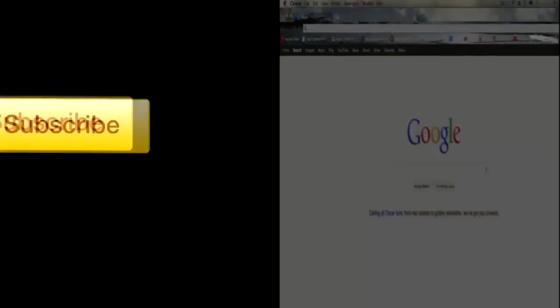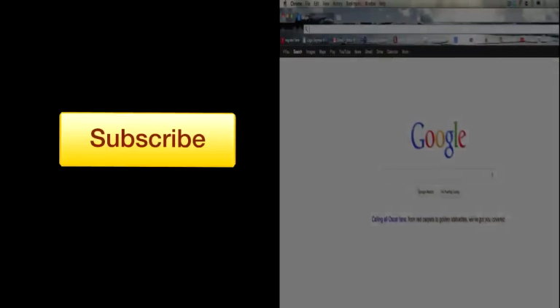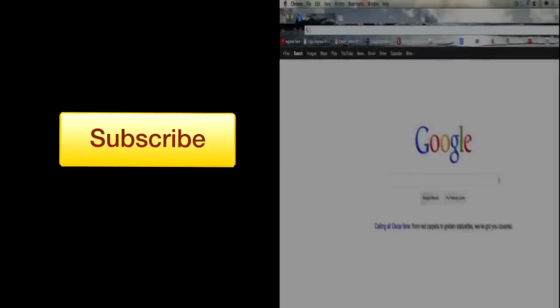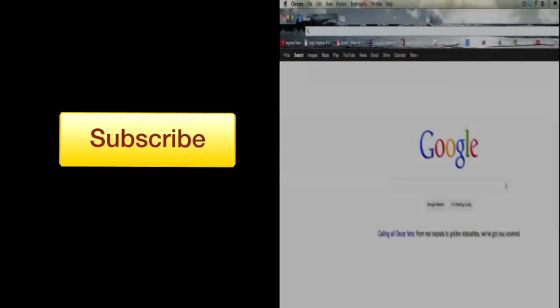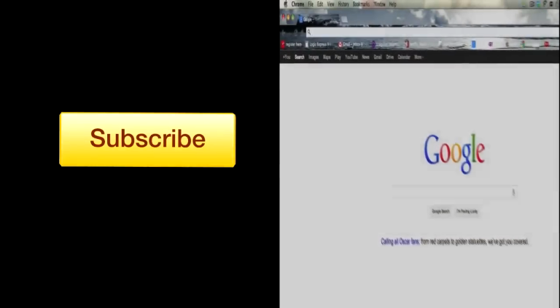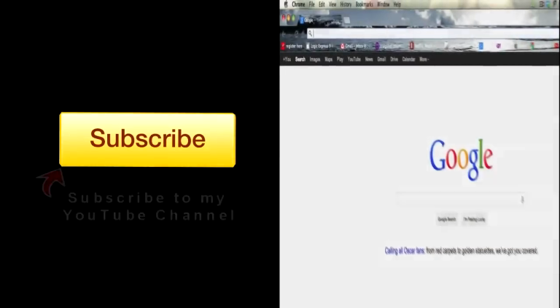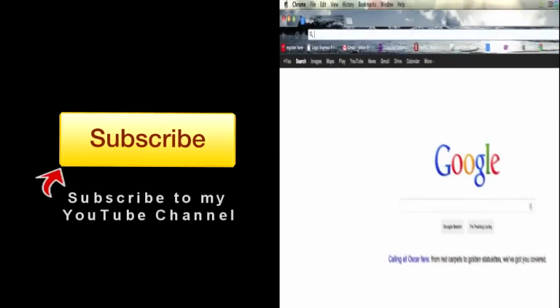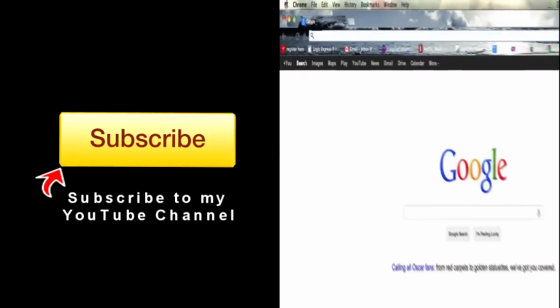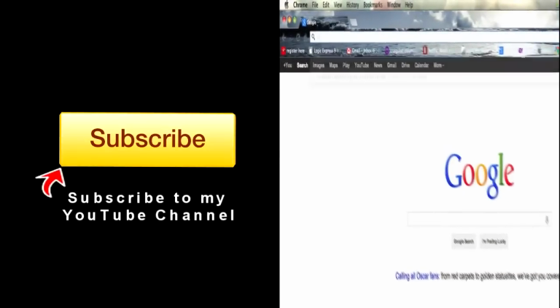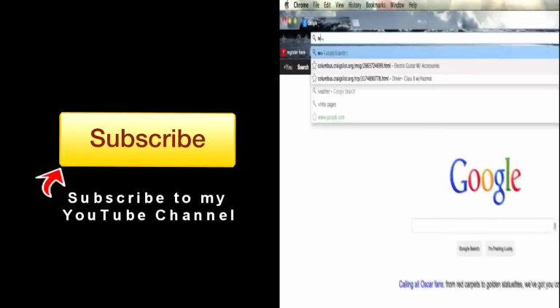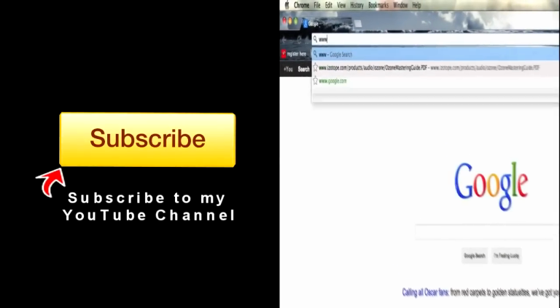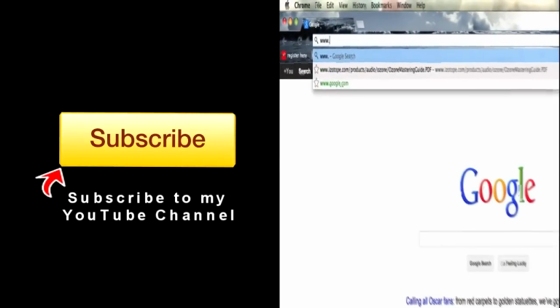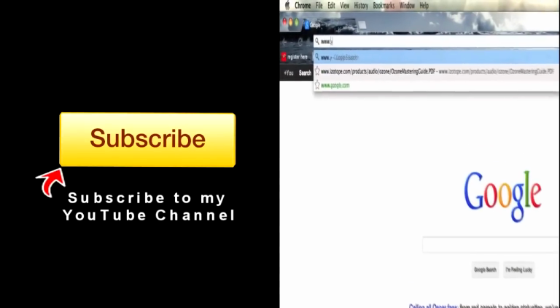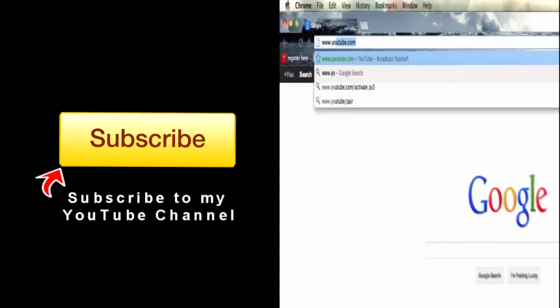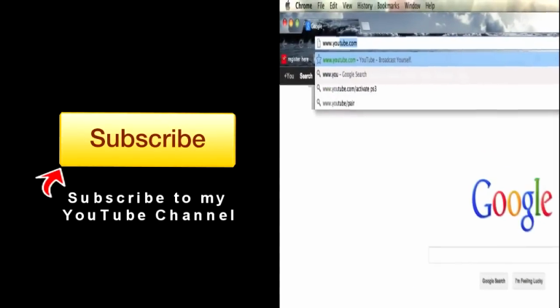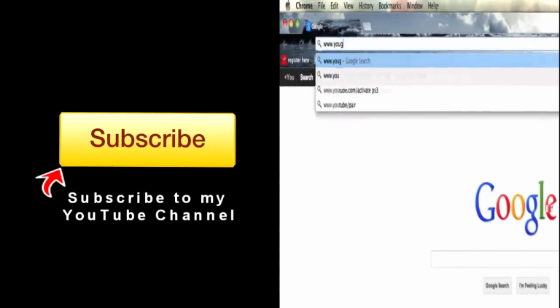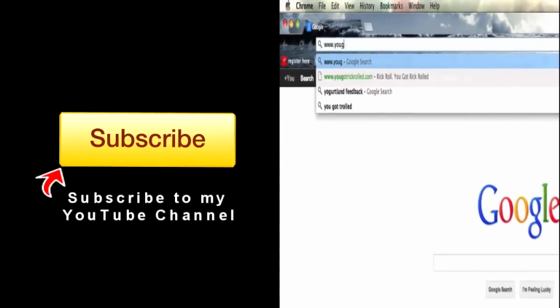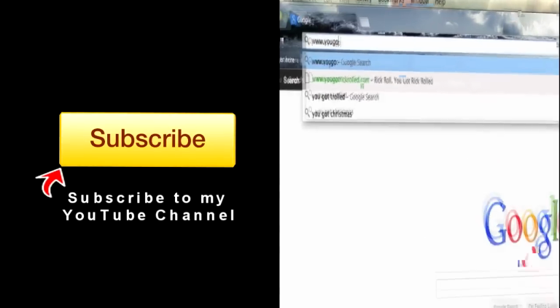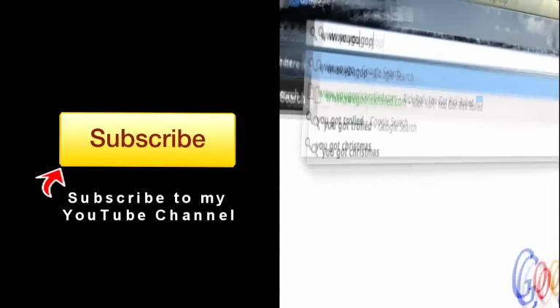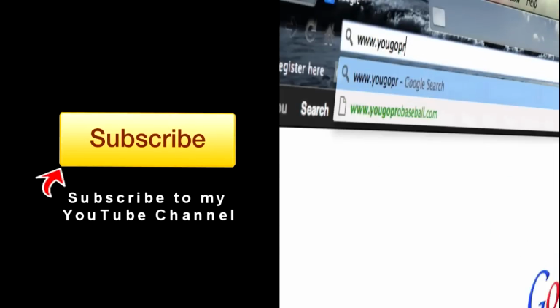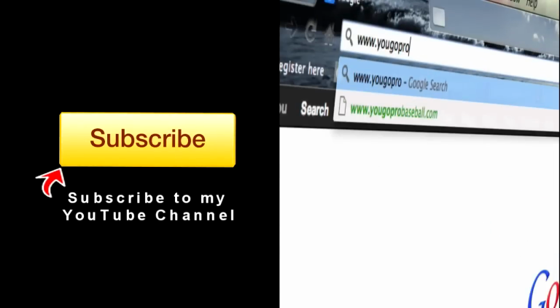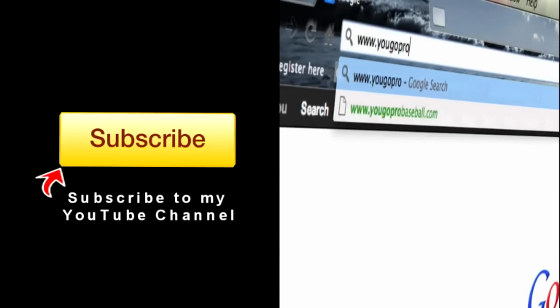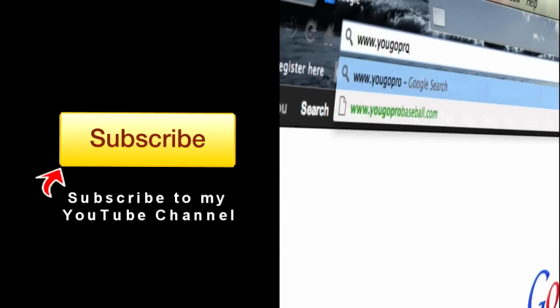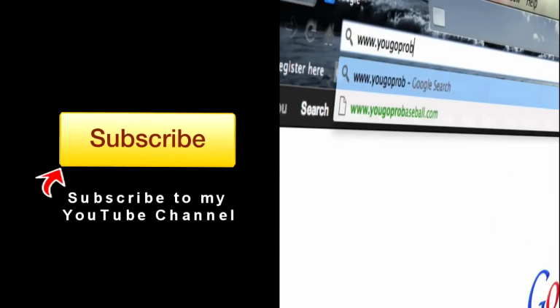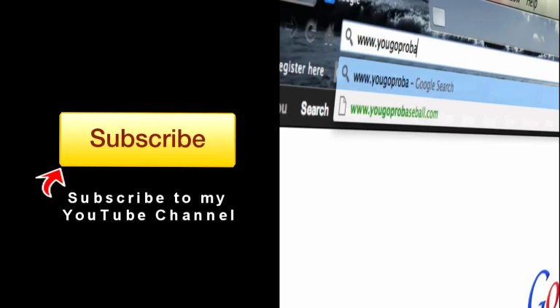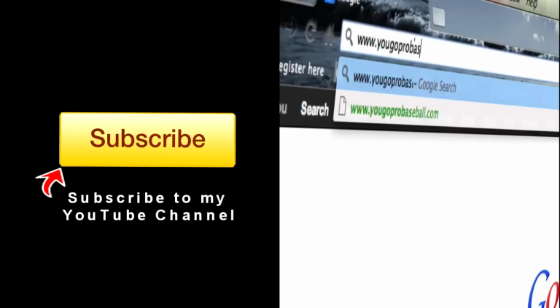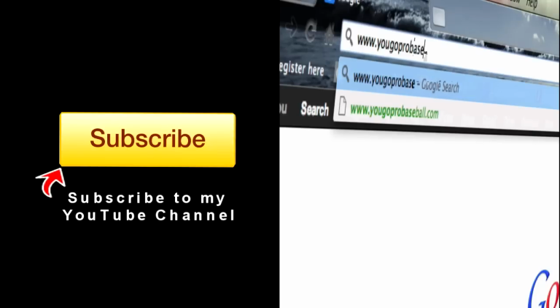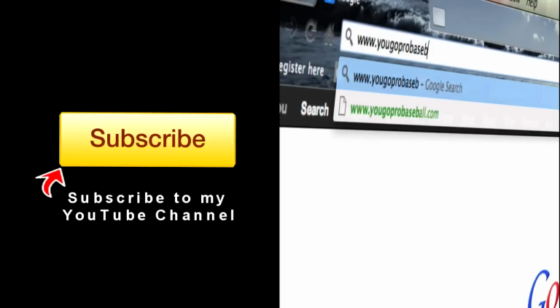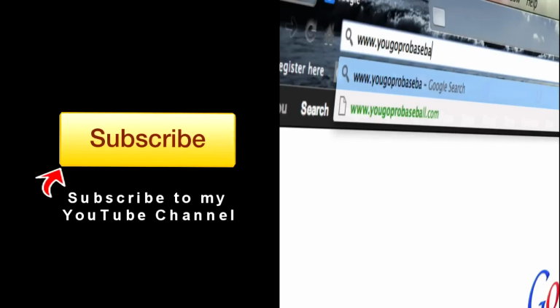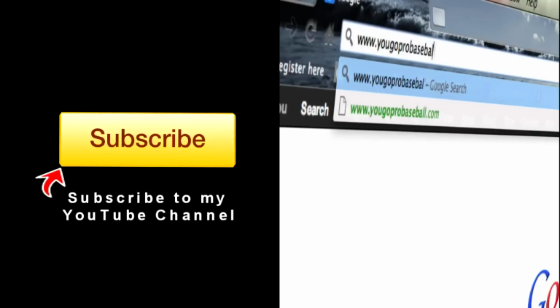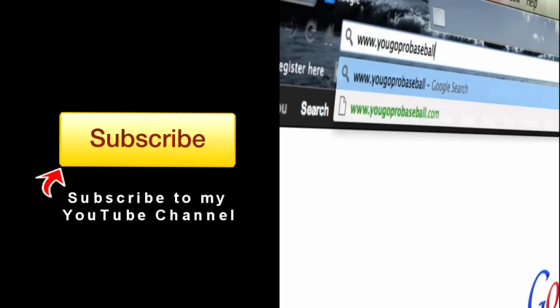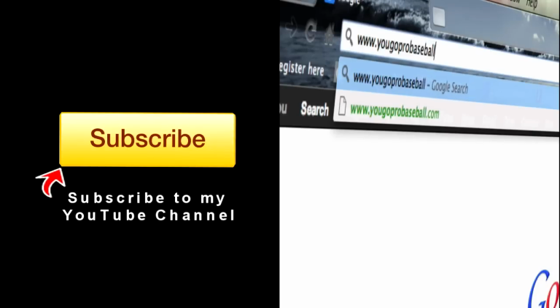If you found this video helpful, please subscribe and then join the free newsletter at YouGoProBaseball.com.